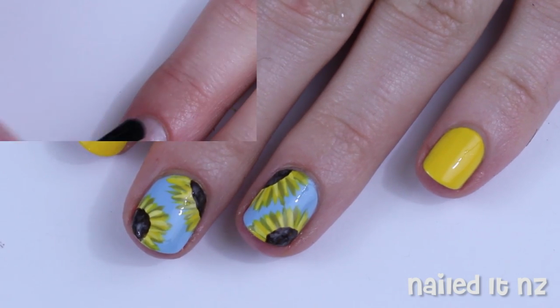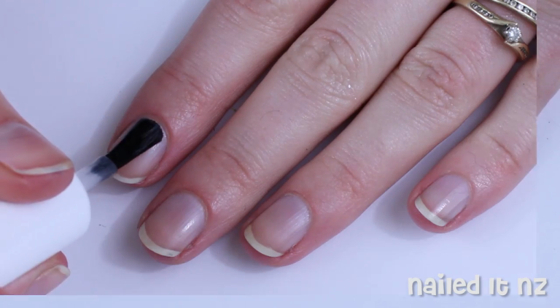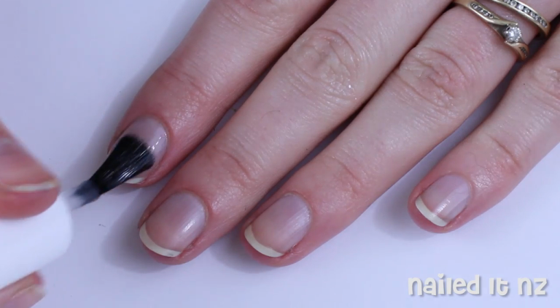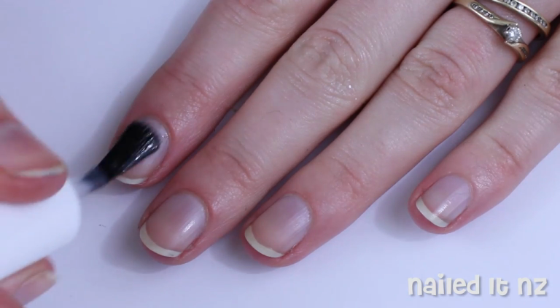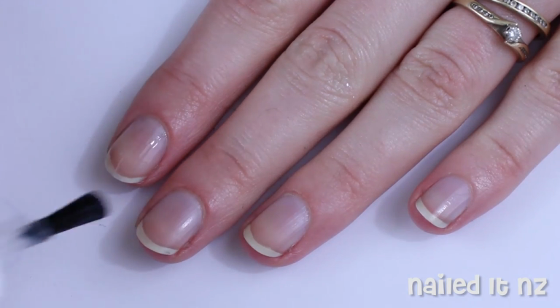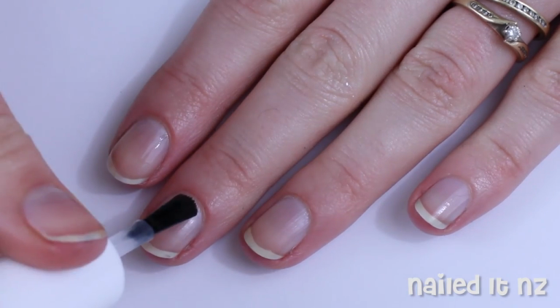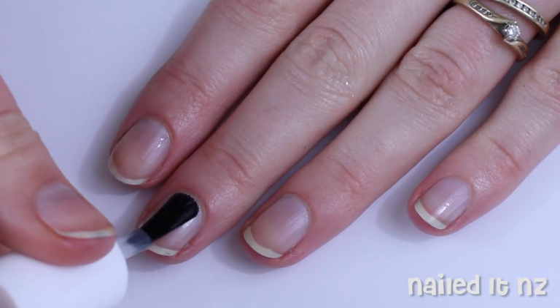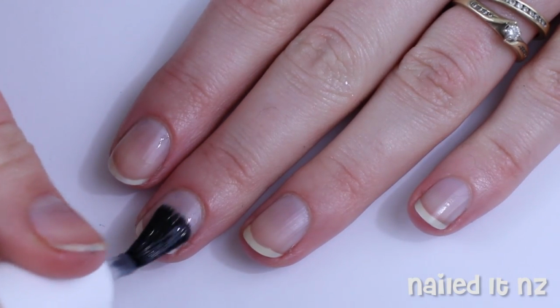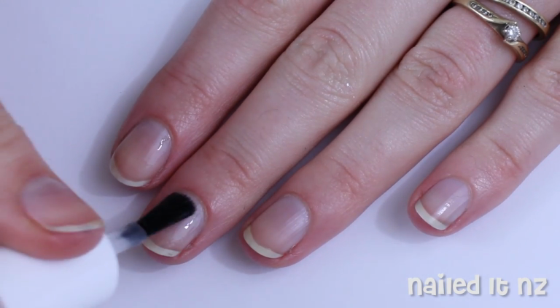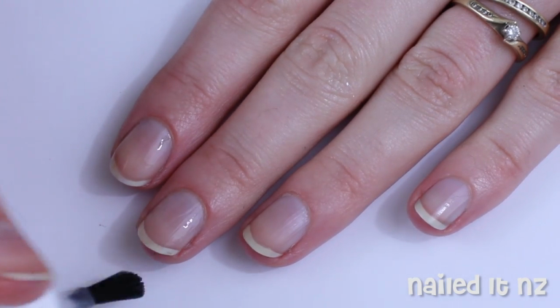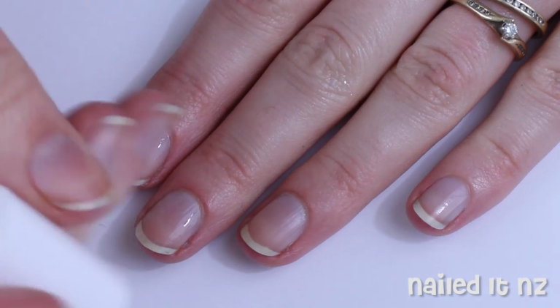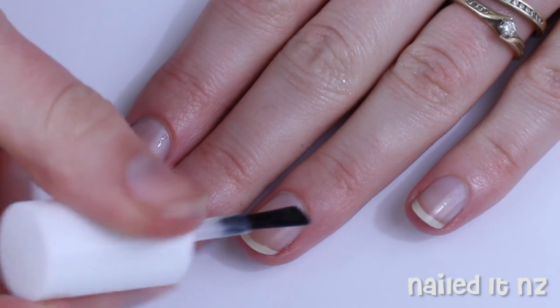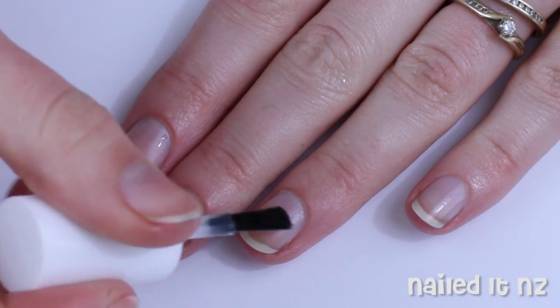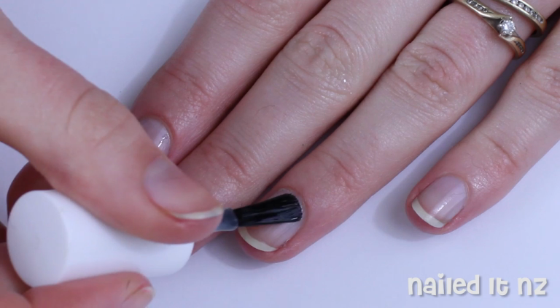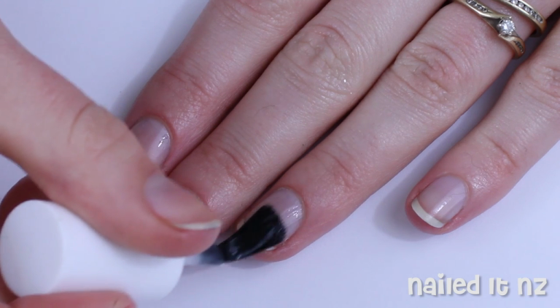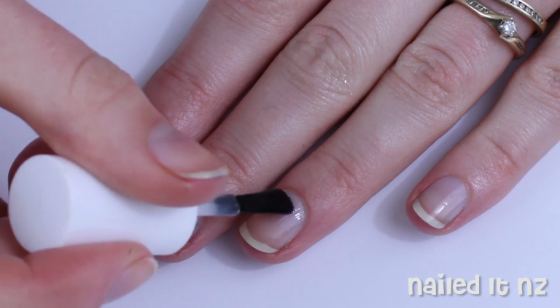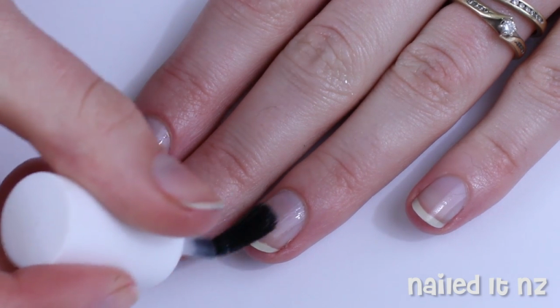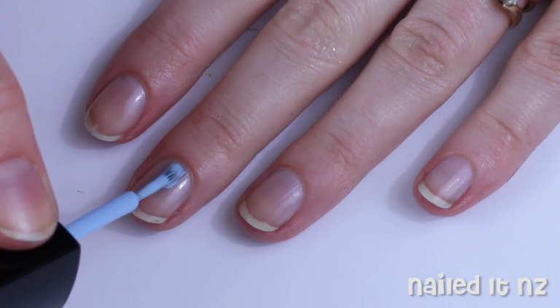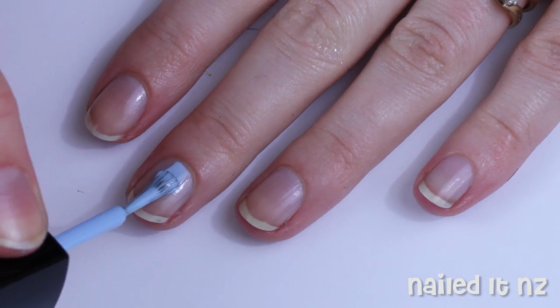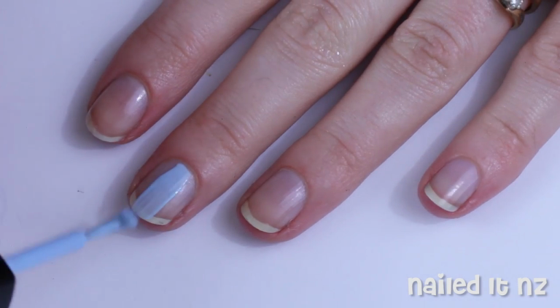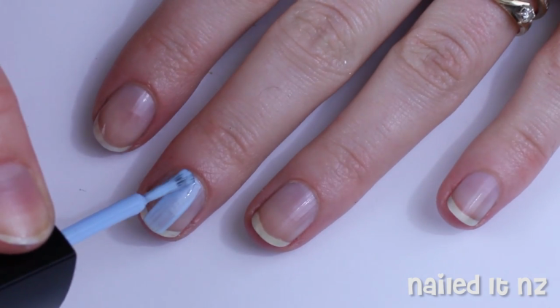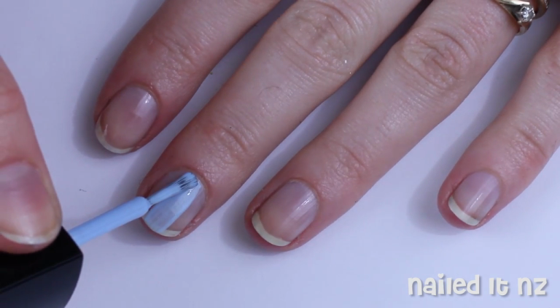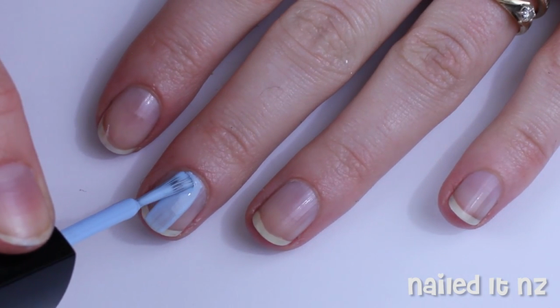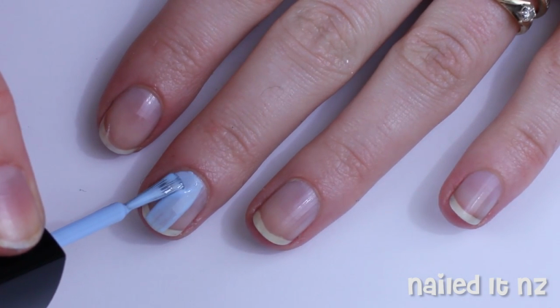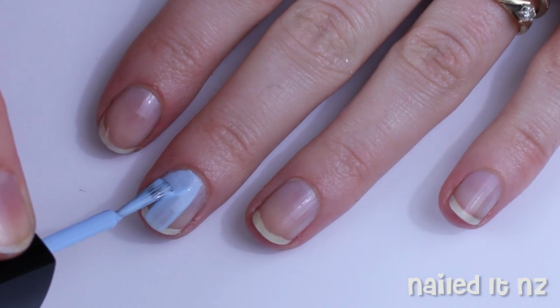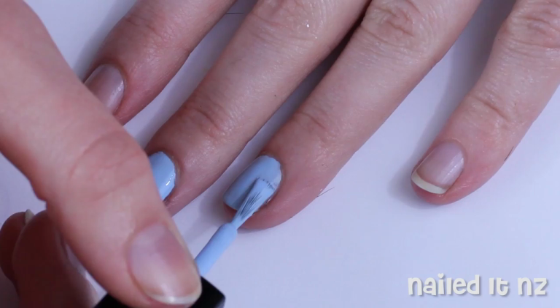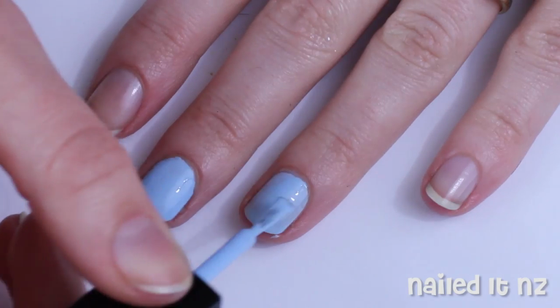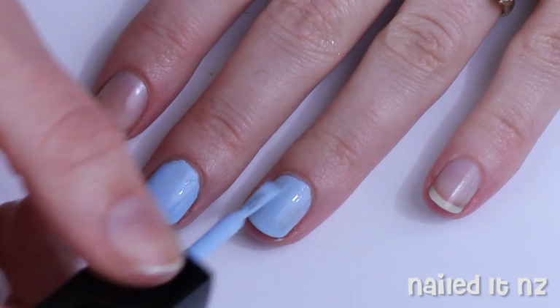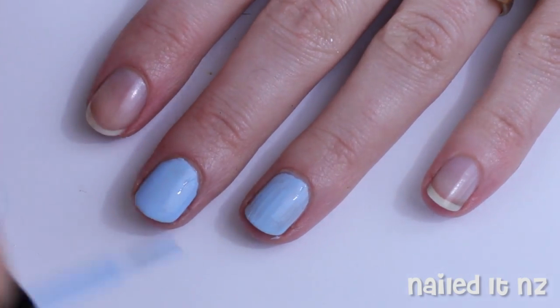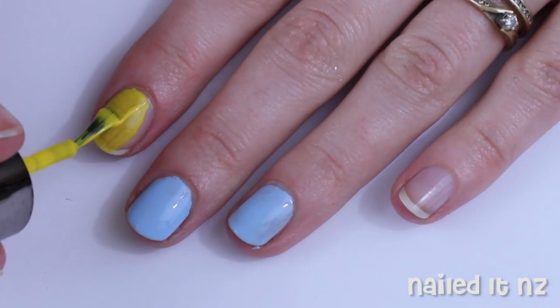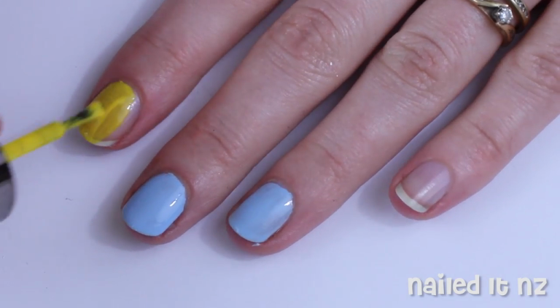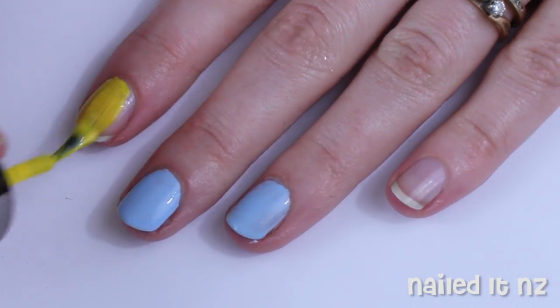First, as usual, paint all of your nails with a base coat. All the names of the polishes I used will be listed down below in the description box. Next, paint your middle and ring fingers with a light blue and your index, pinky and thumb with a bright yellow.